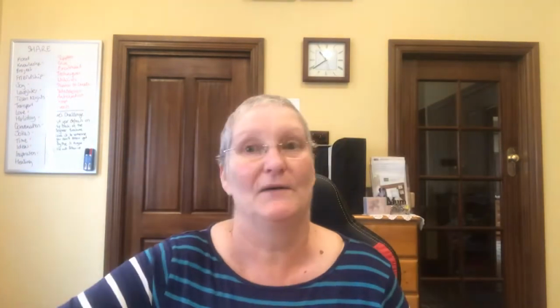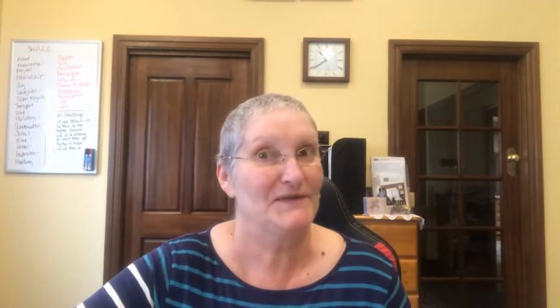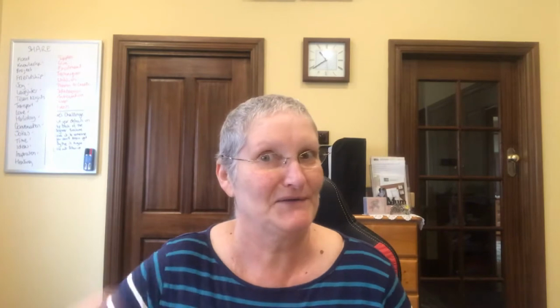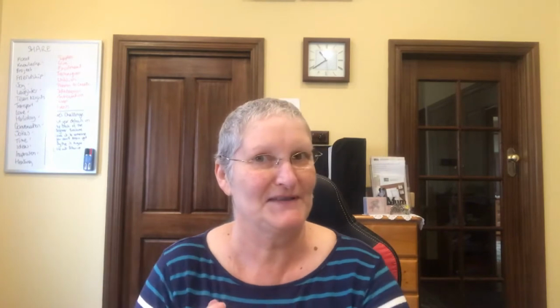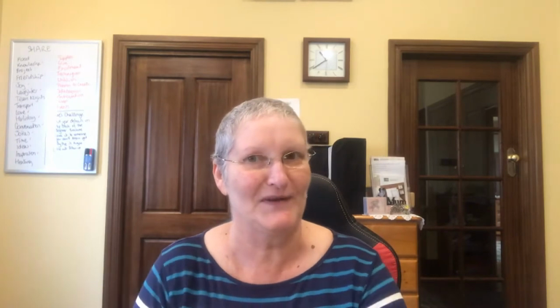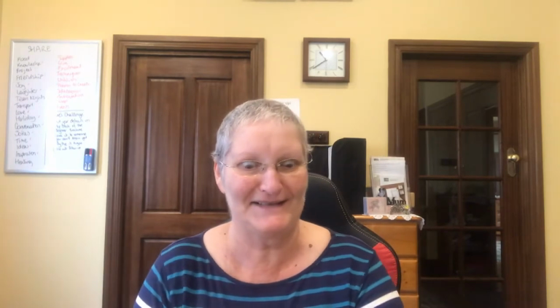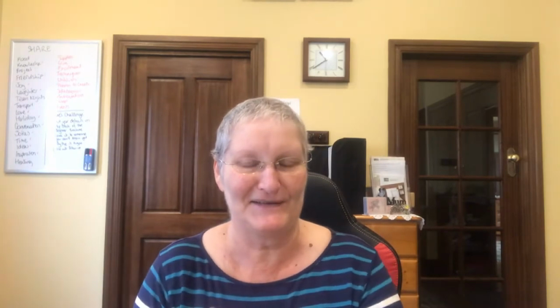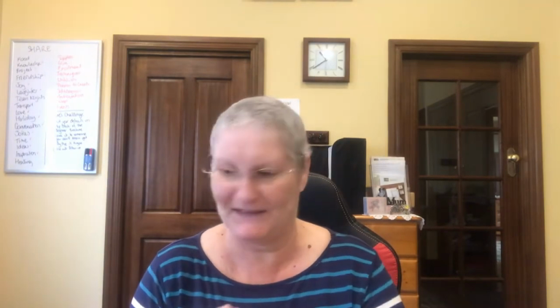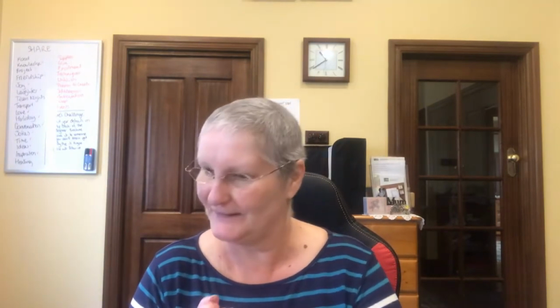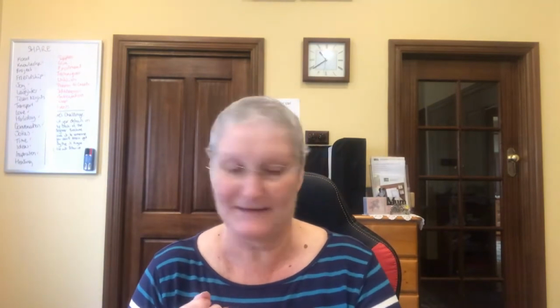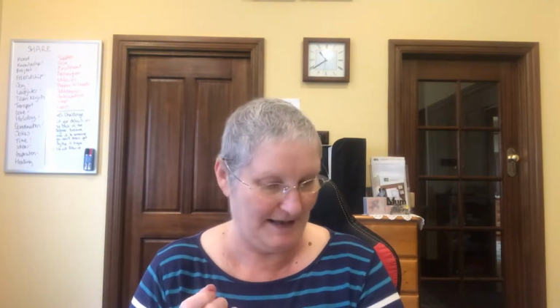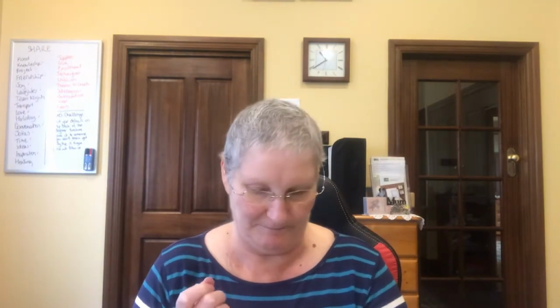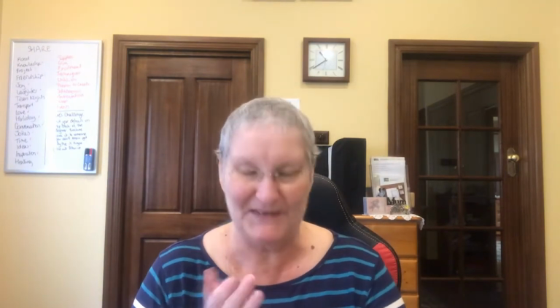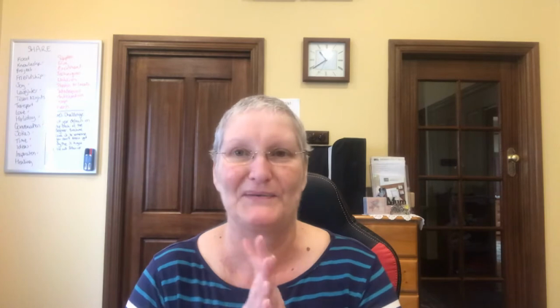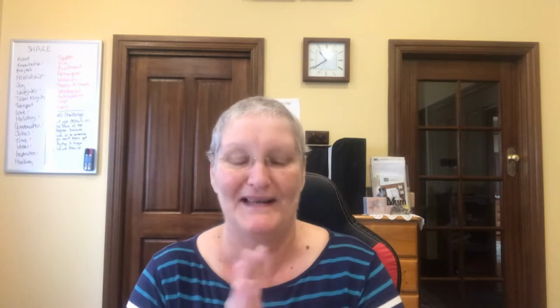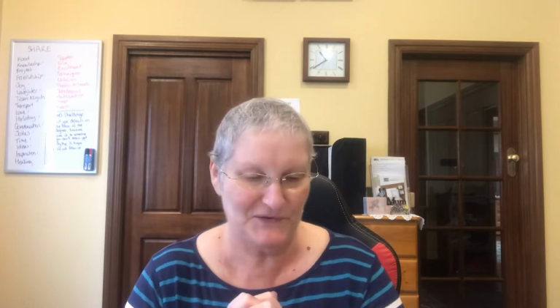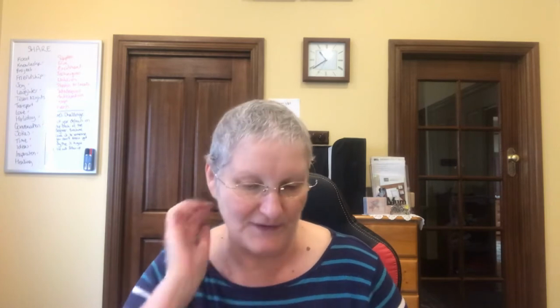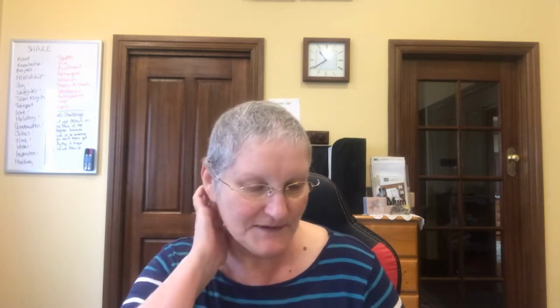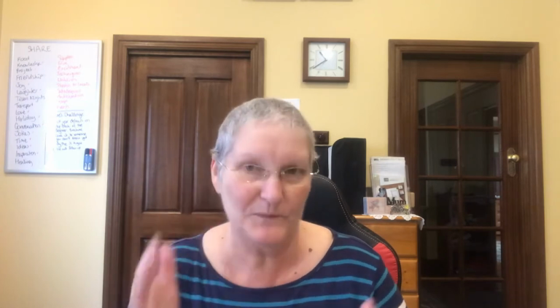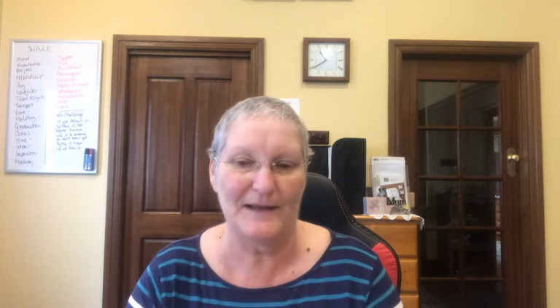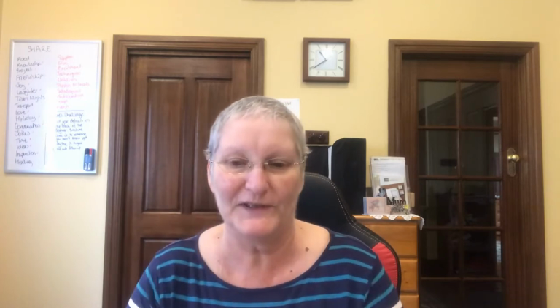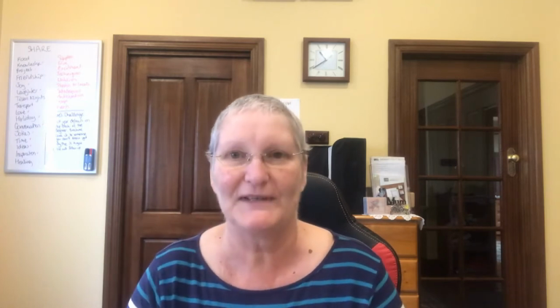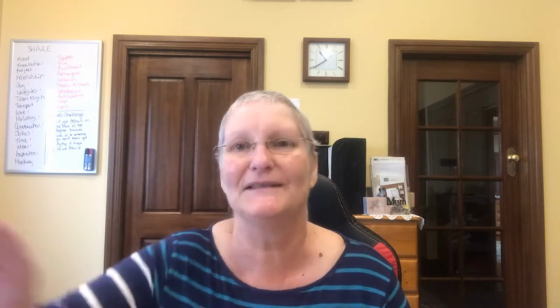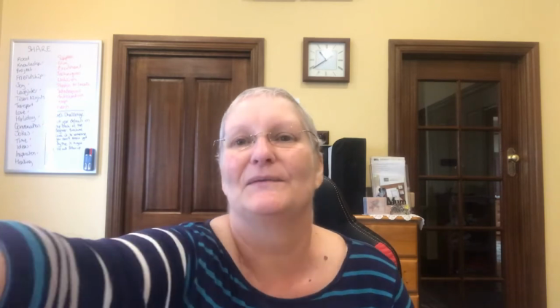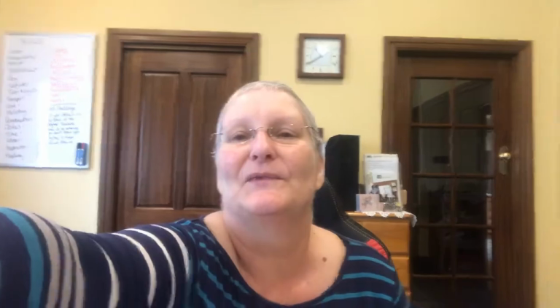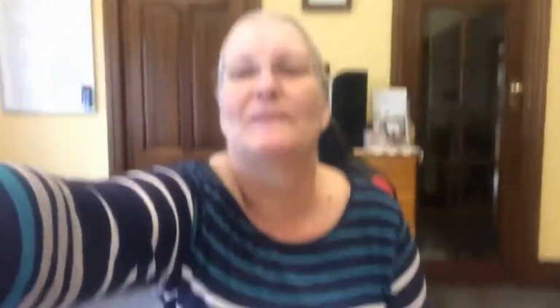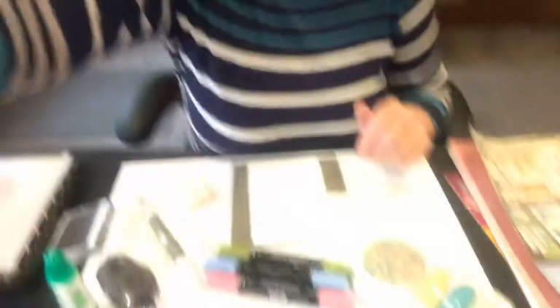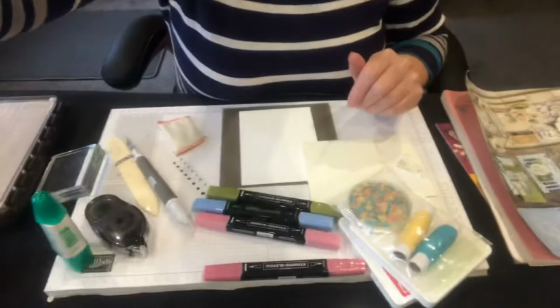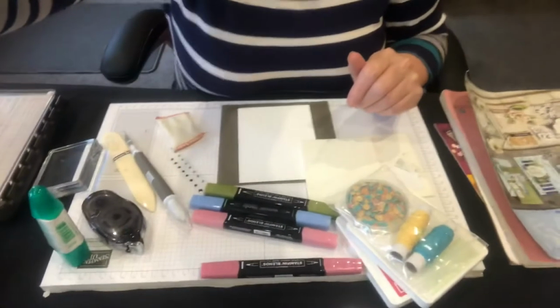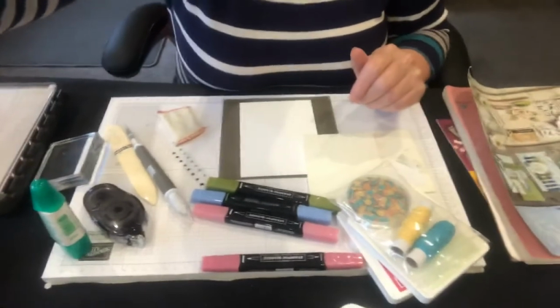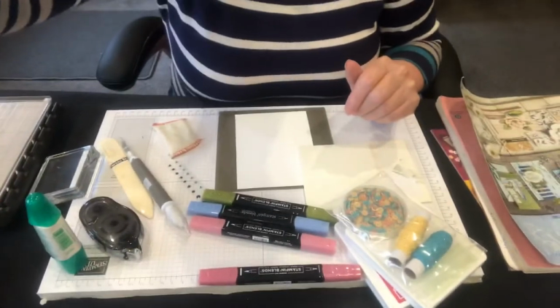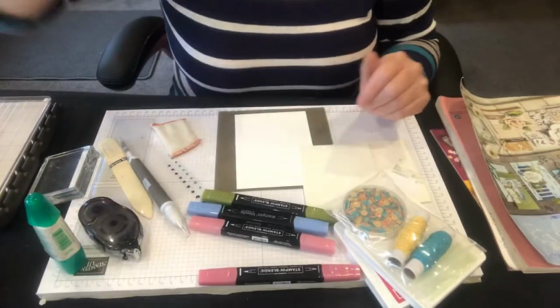We're also going to use the Stamparatus today, which is a bit exciting. So I'll just bring the camera down and I'll go through the products that we're using today.